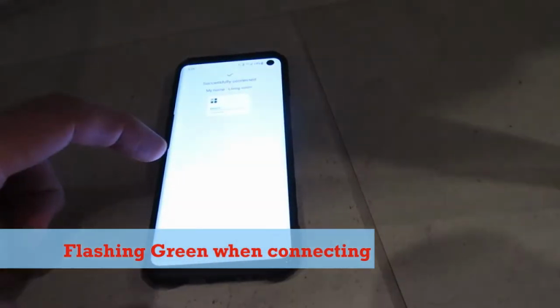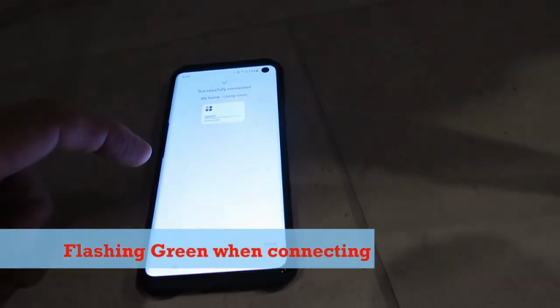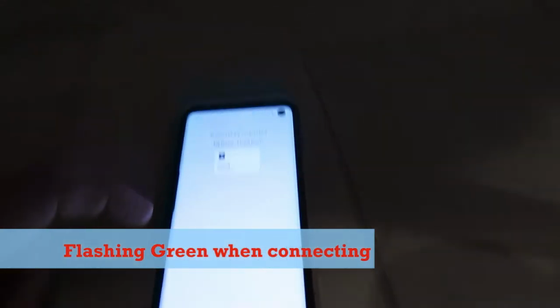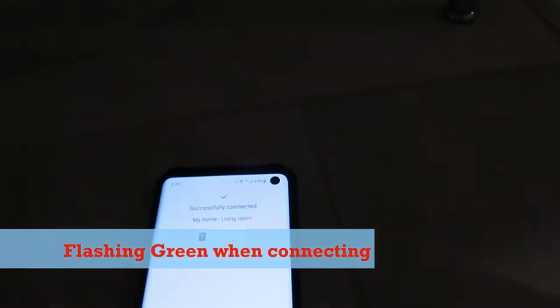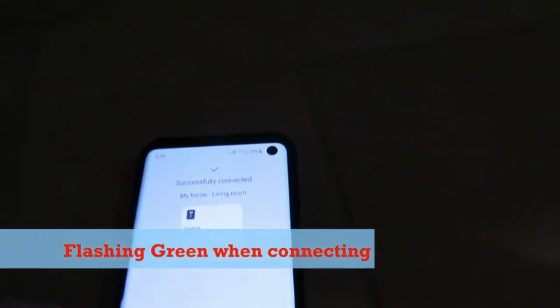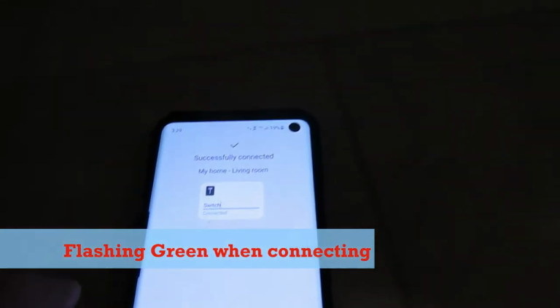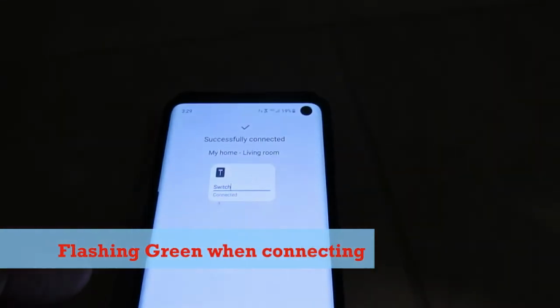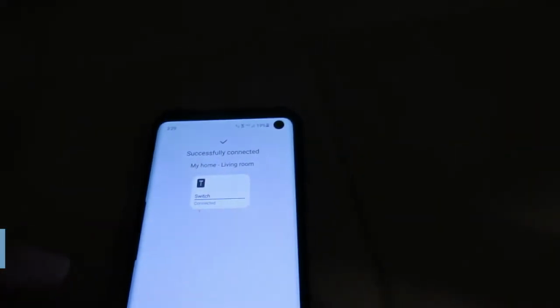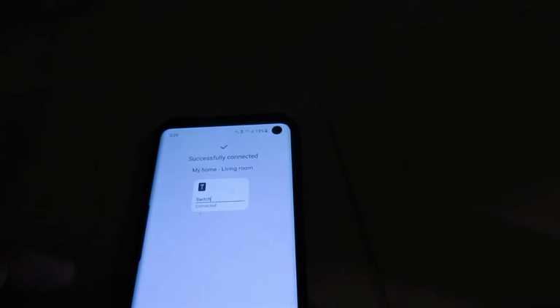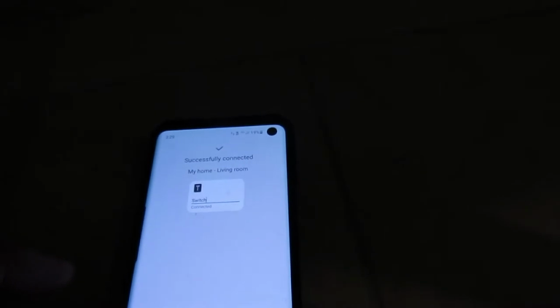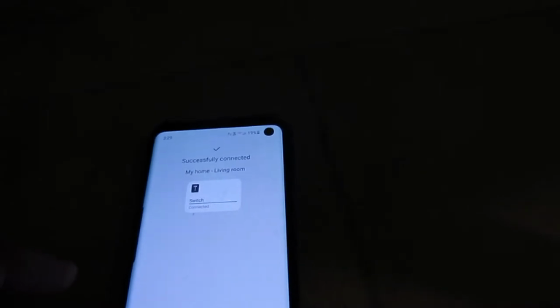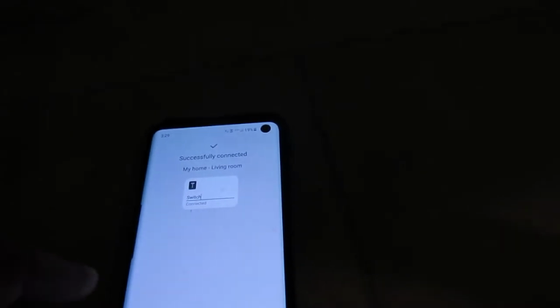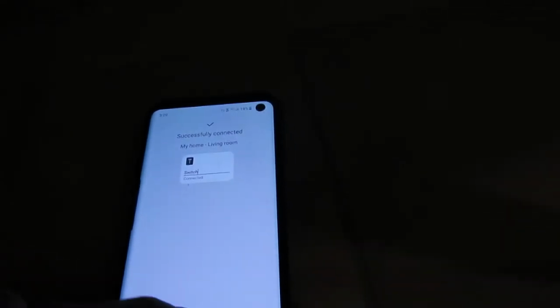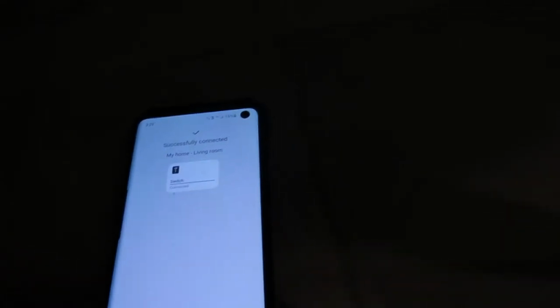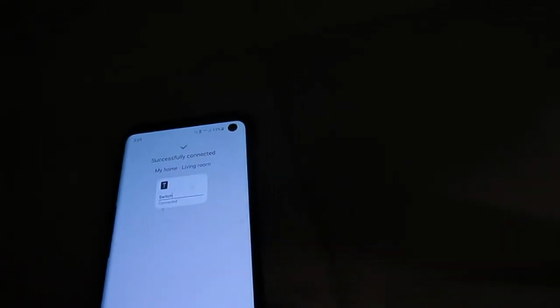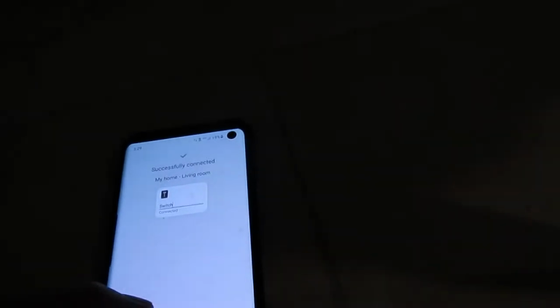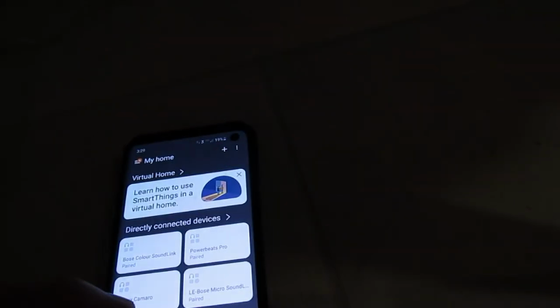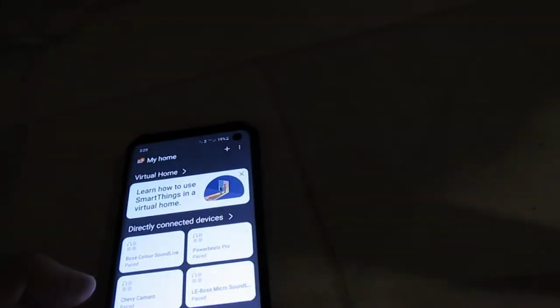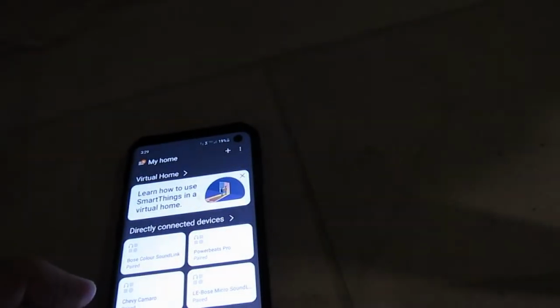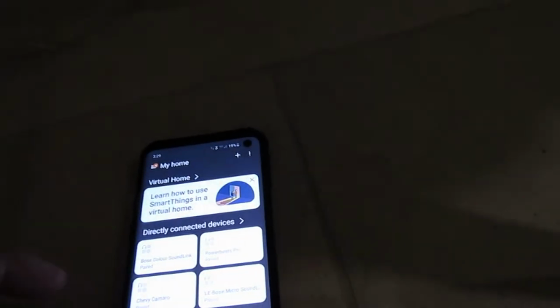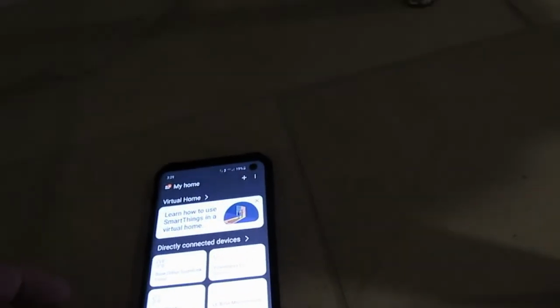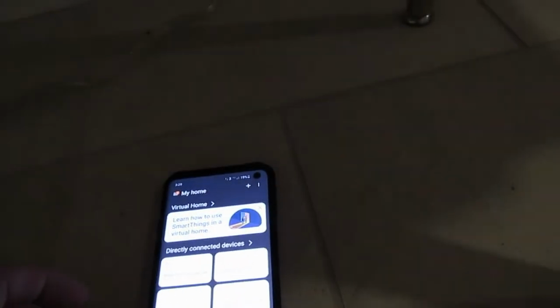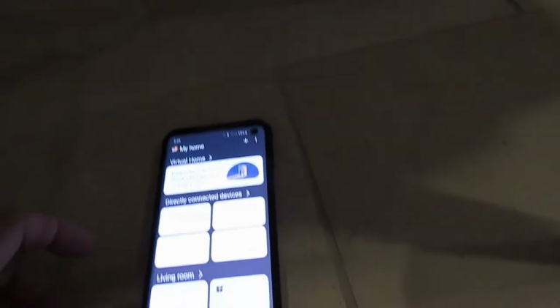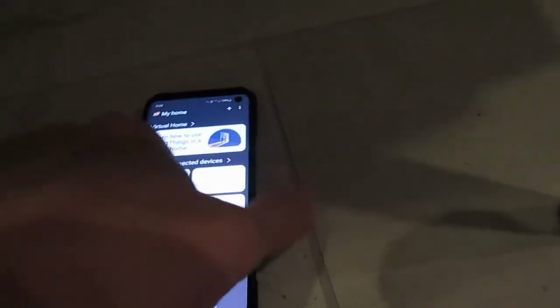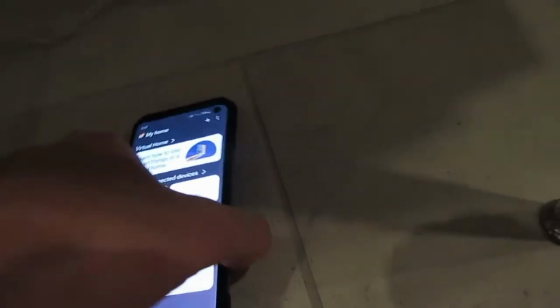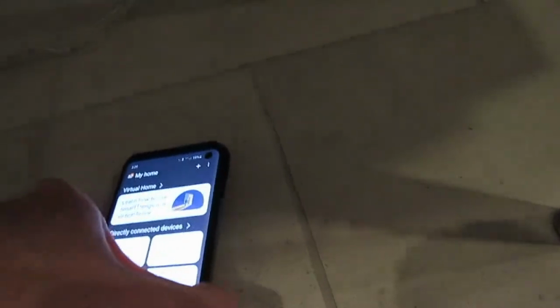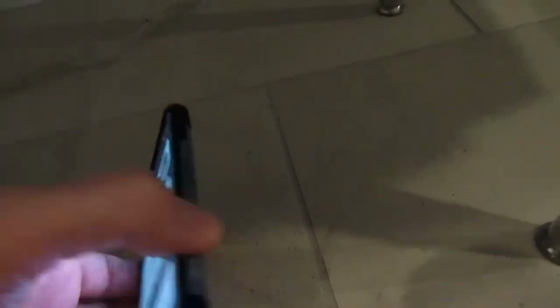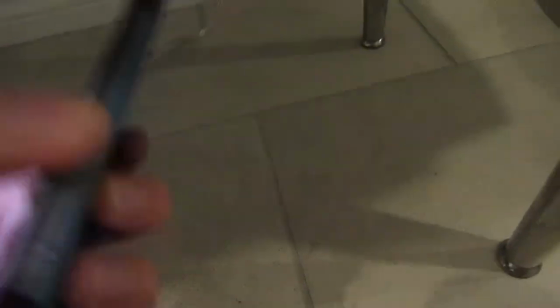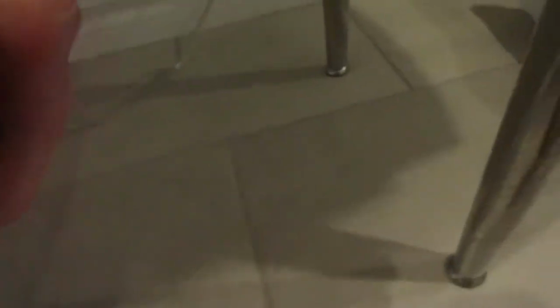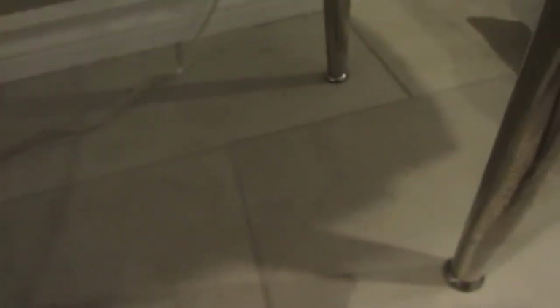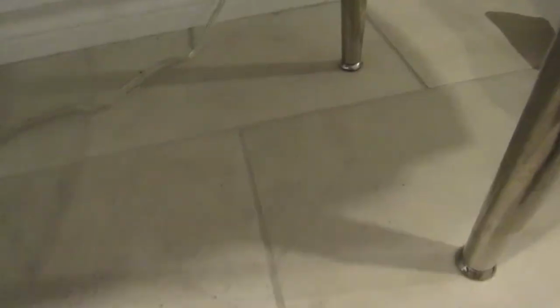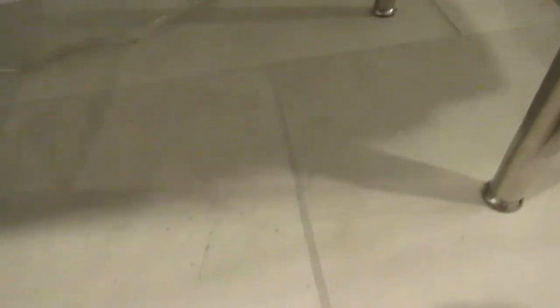If for some reason it flashes red and does not connect, then do a factory reset to the plug. To do a factory reset, just press the control button for 15 seconds.